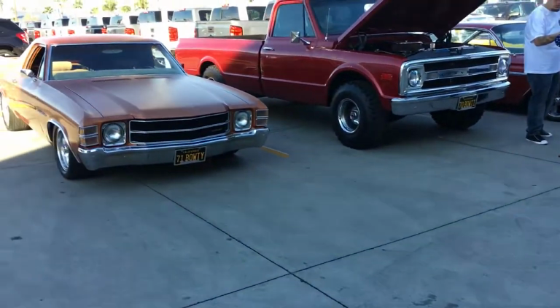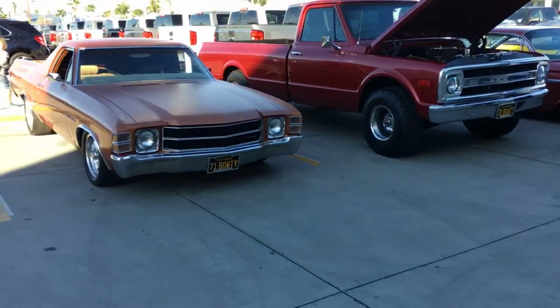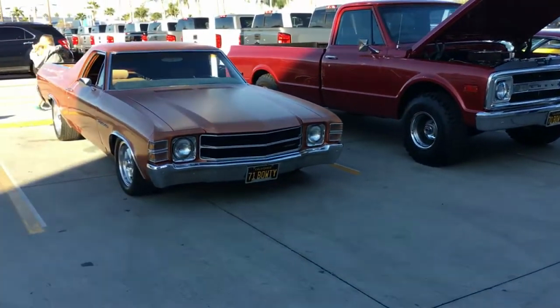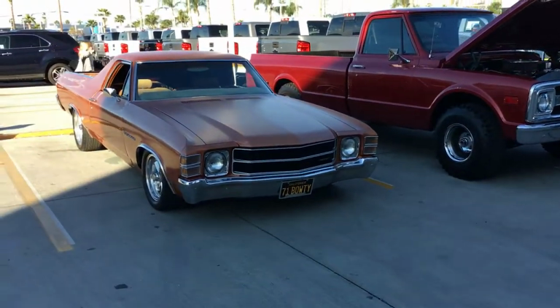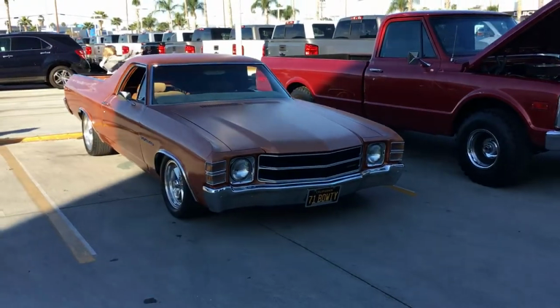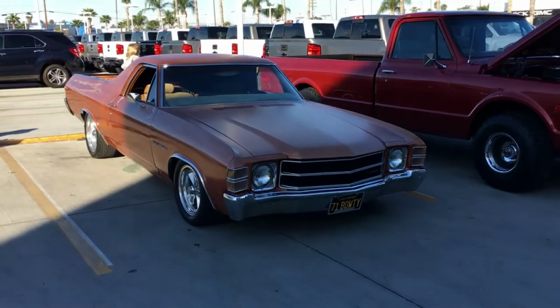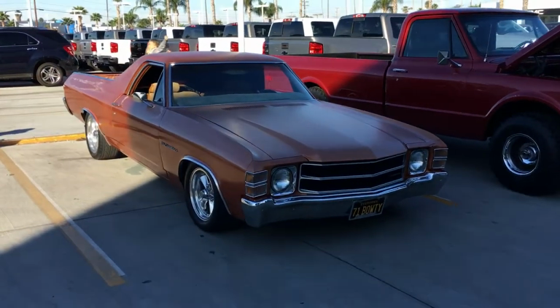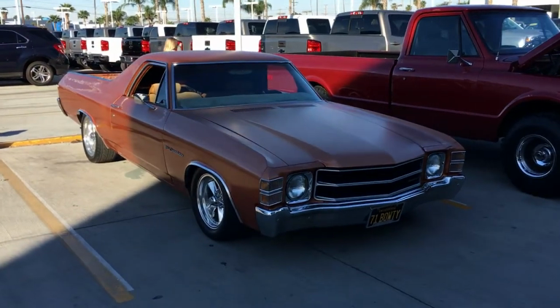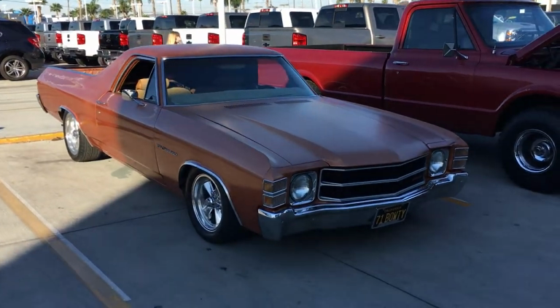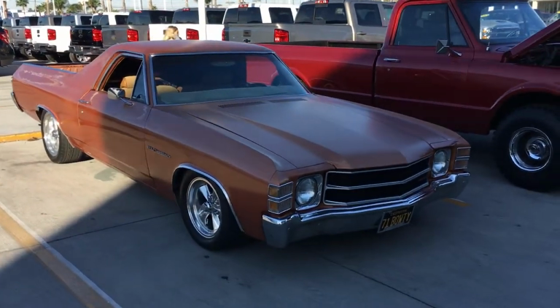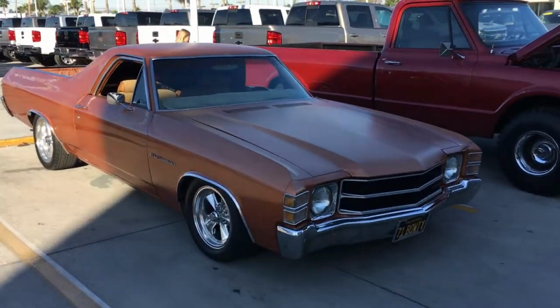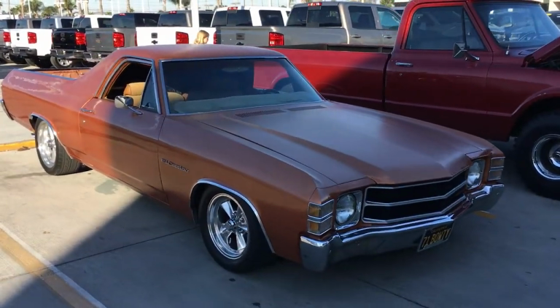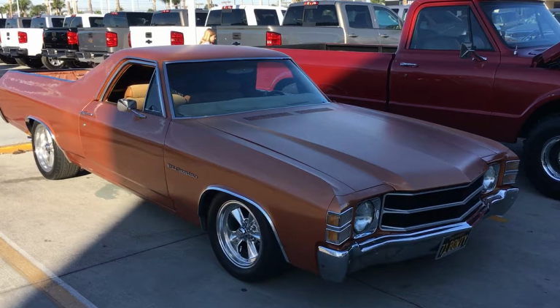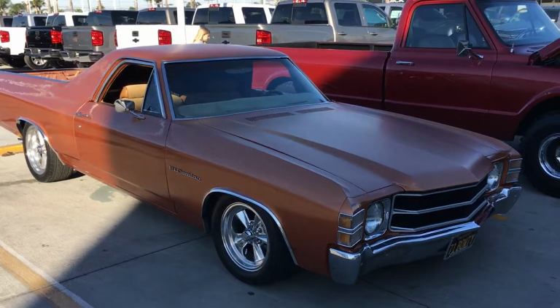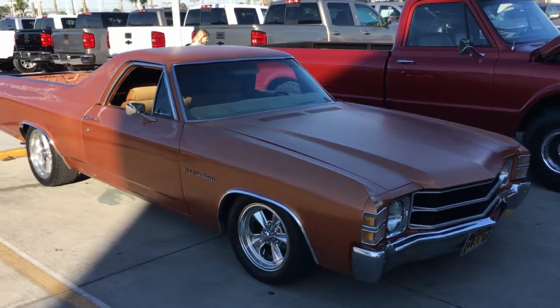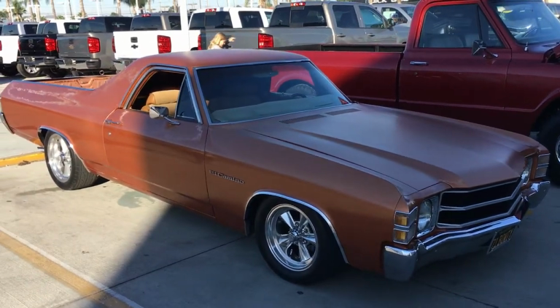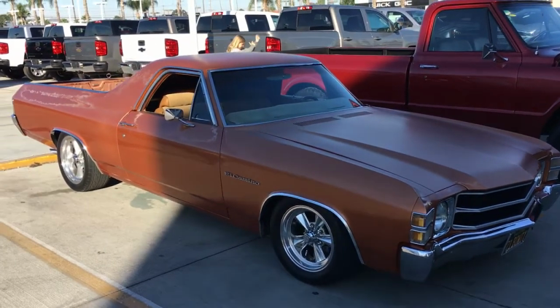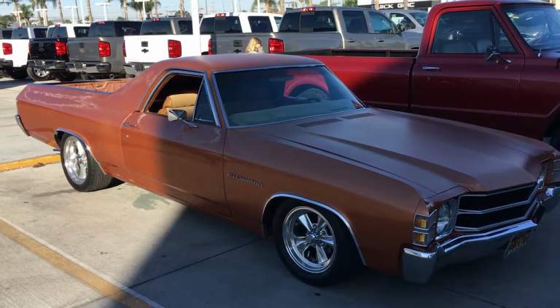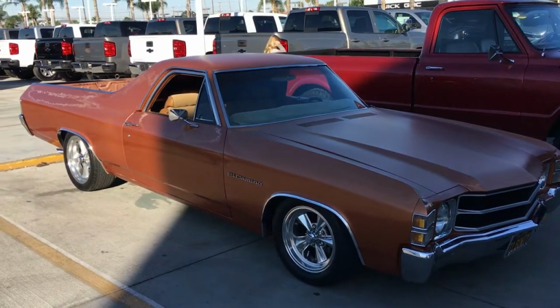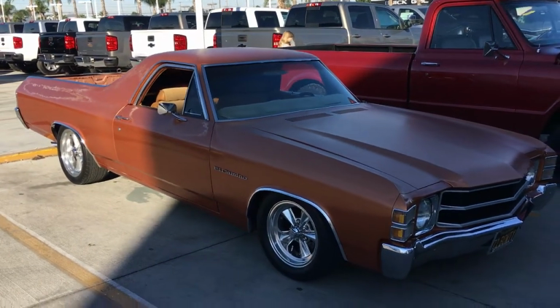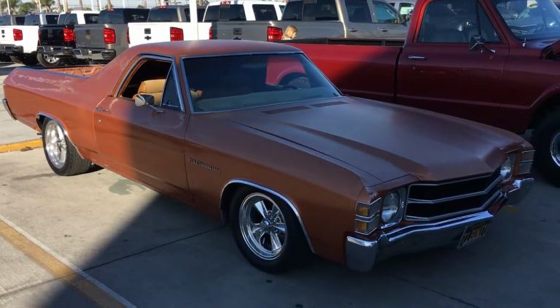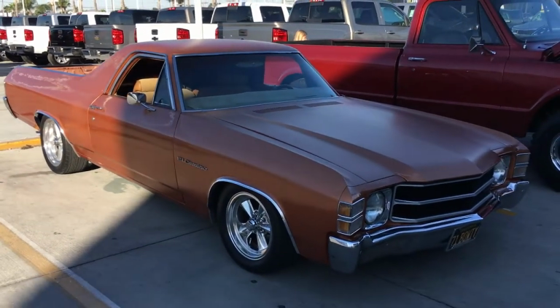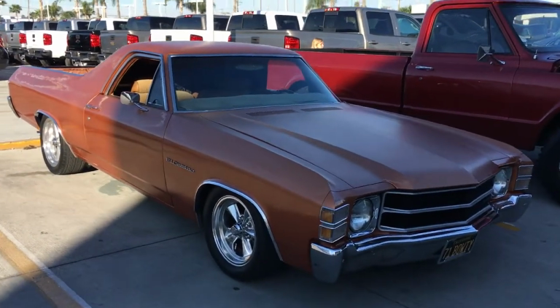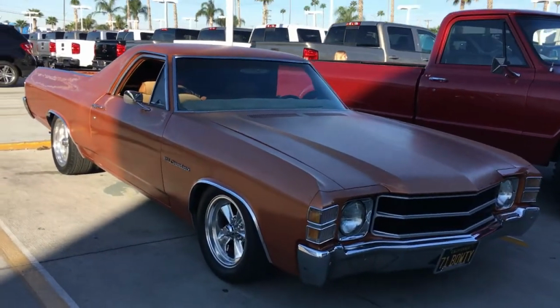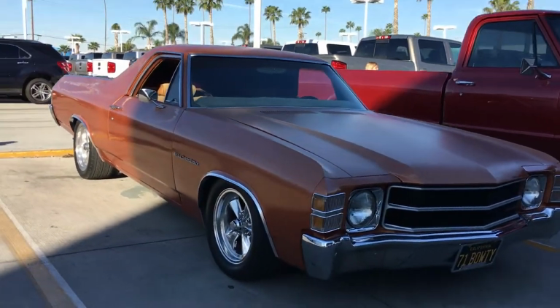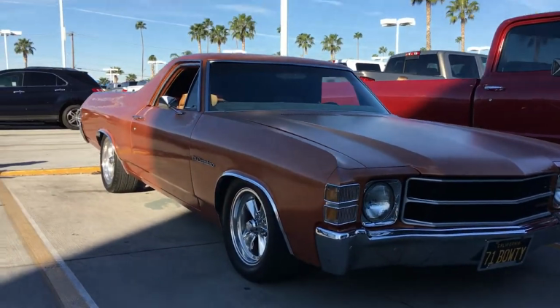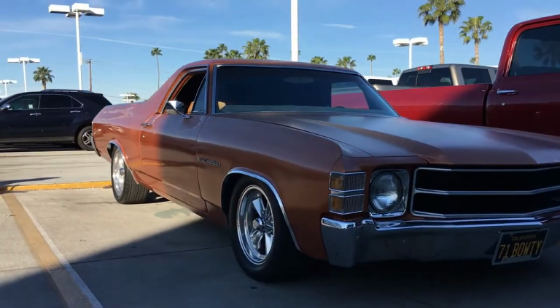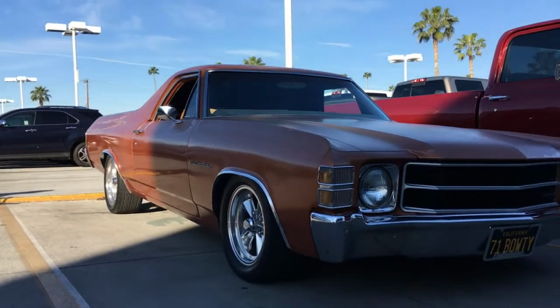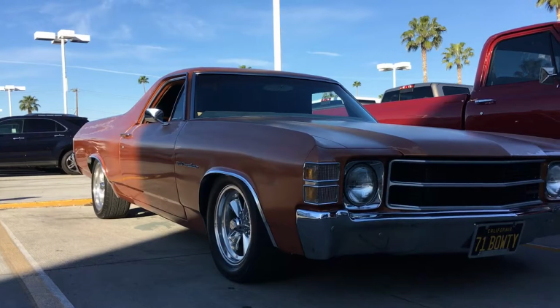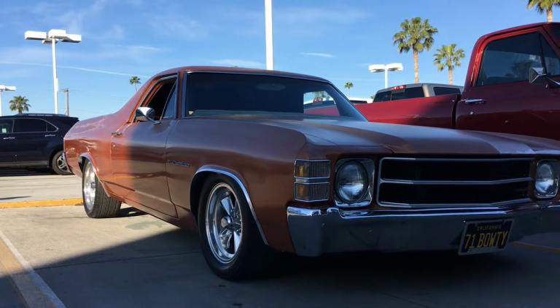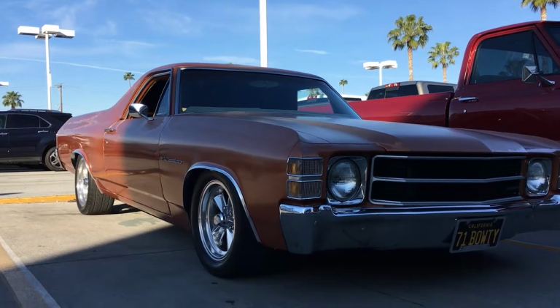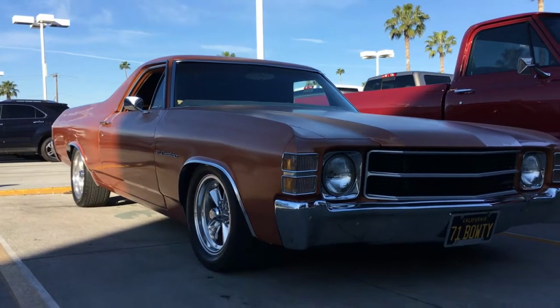Another El Camino came out to join us this morning. Love the stance on this thing — sitting pretty.